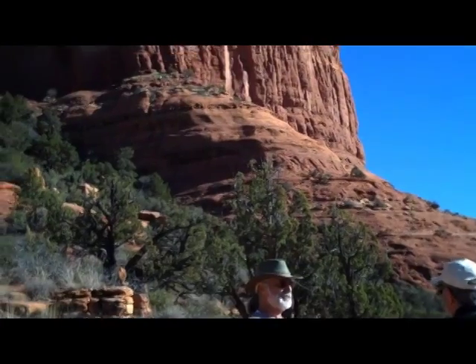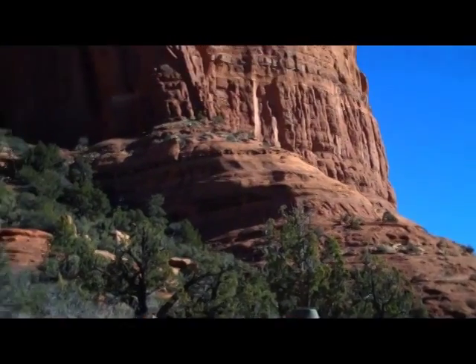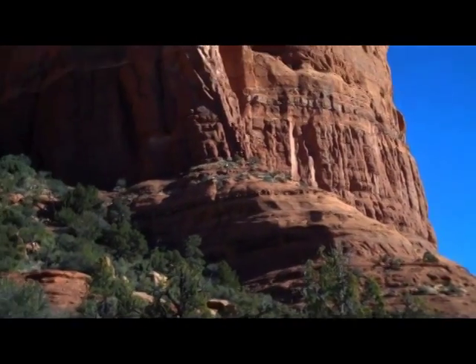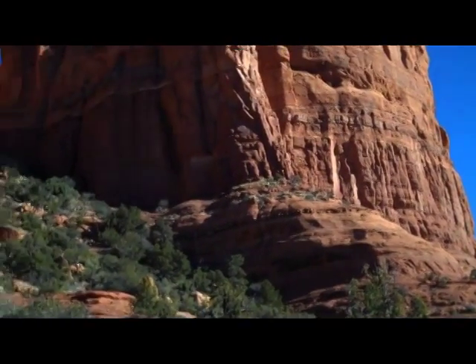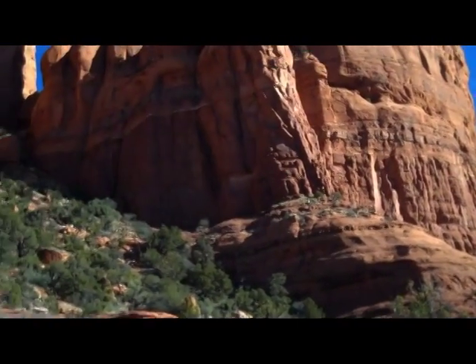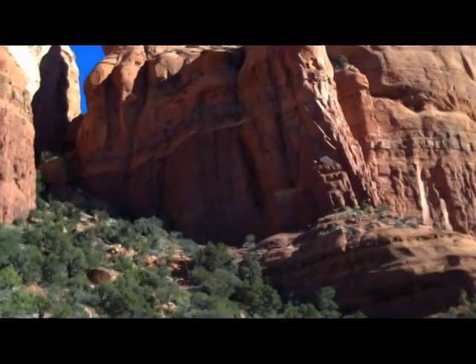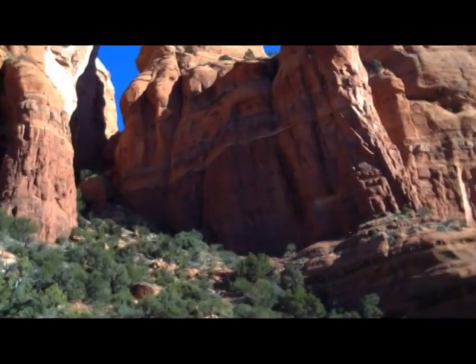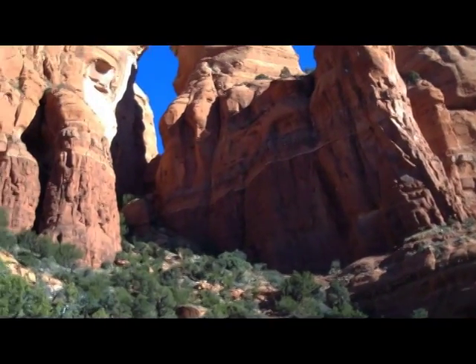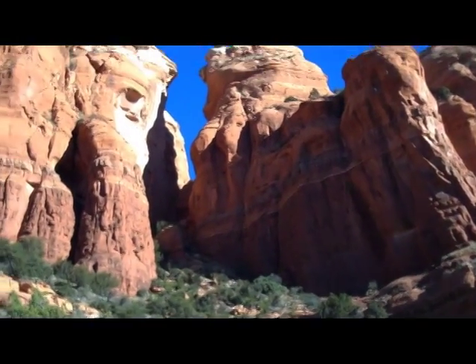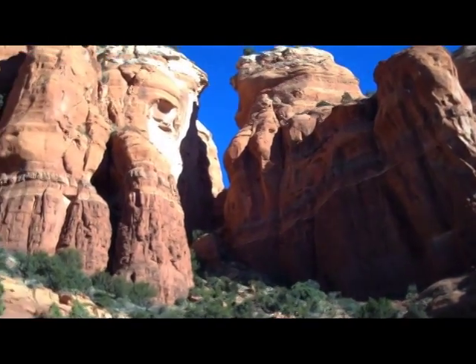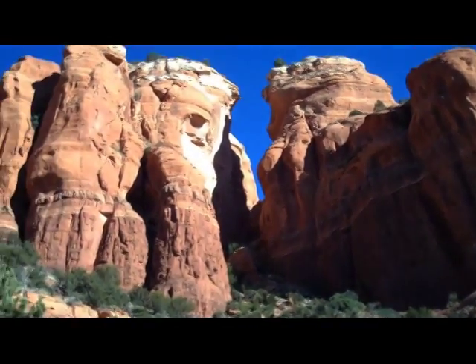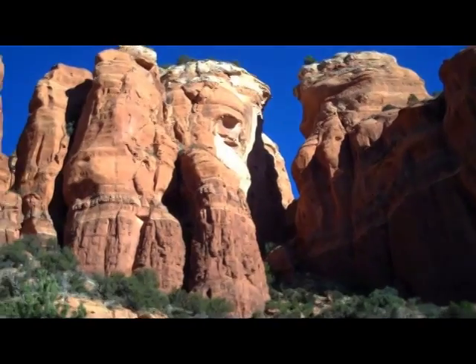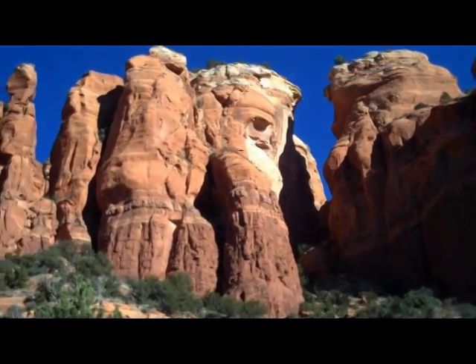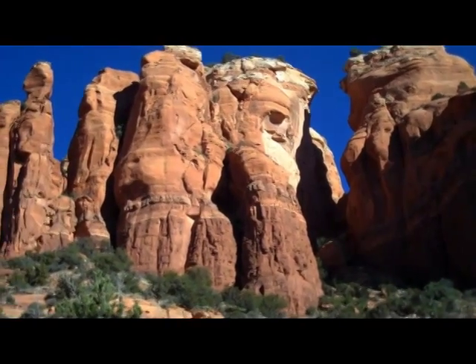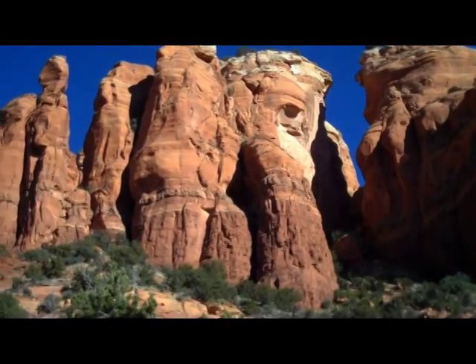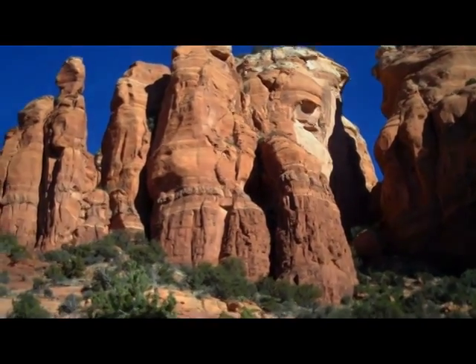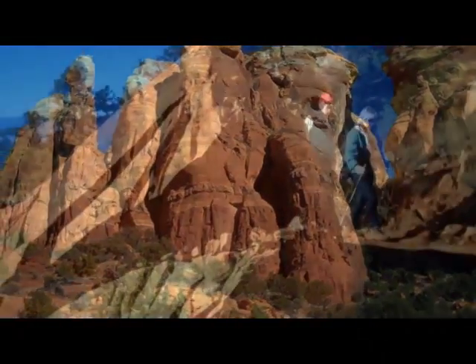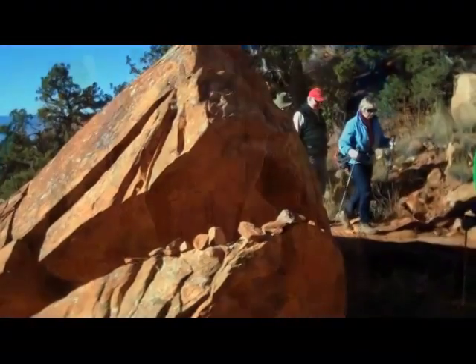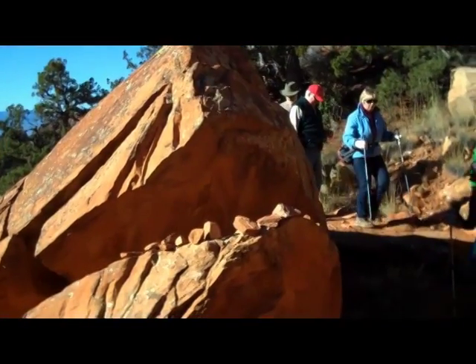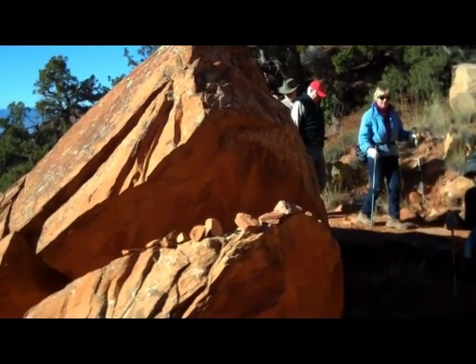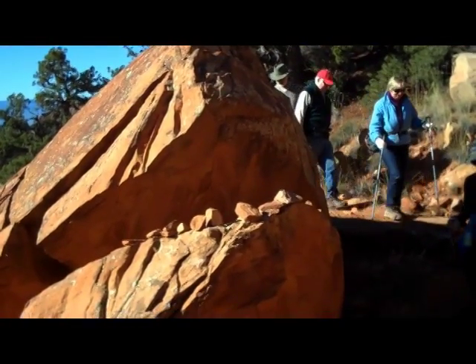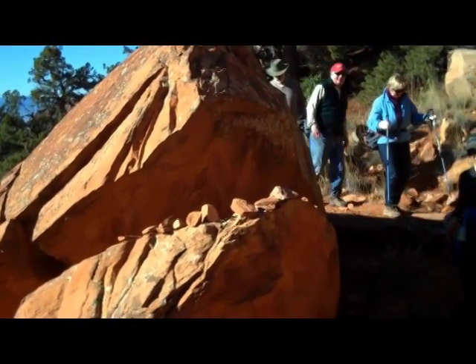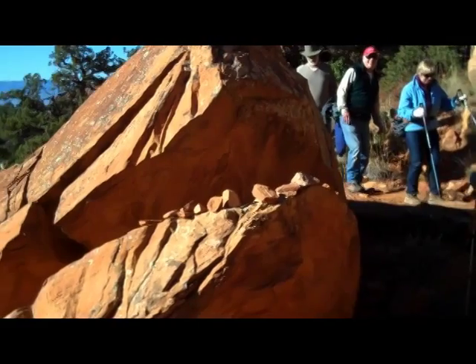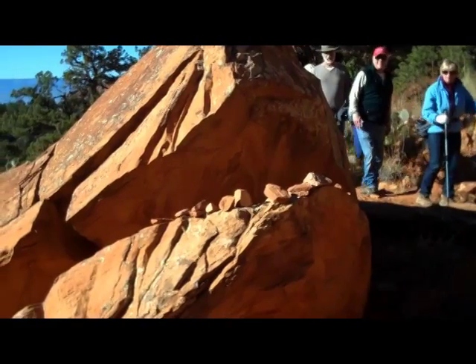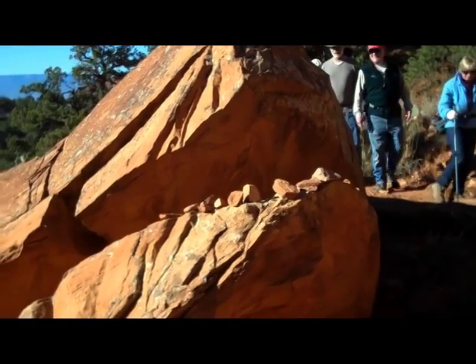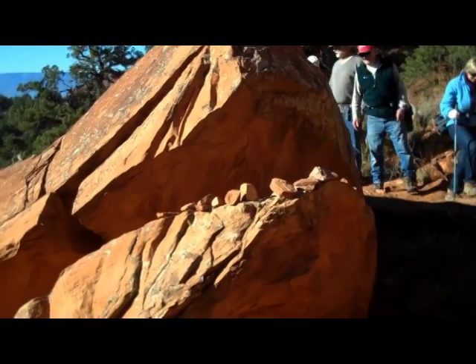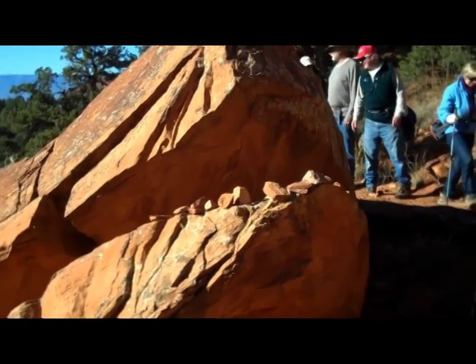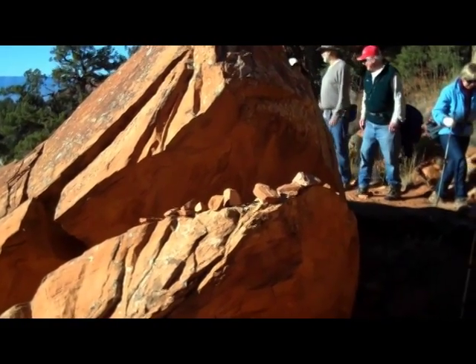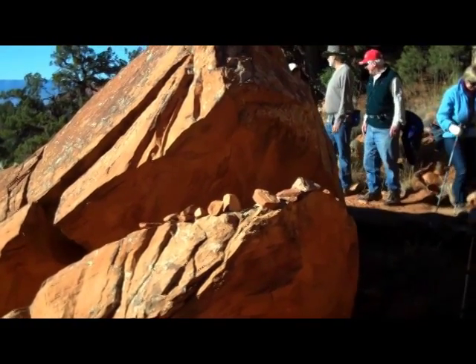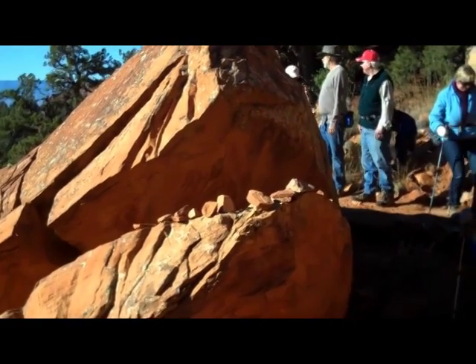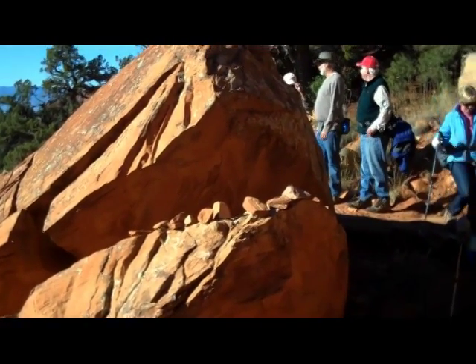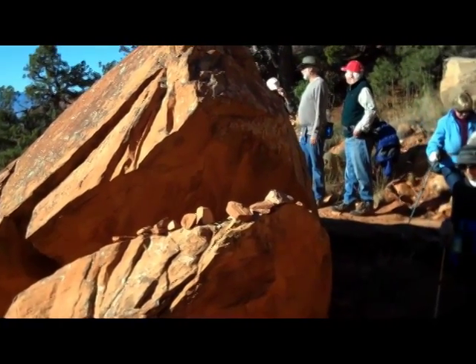We're getting closer. We call this rock Shark Rock for the obvious reasons — it looks like the open jaws of a shark.